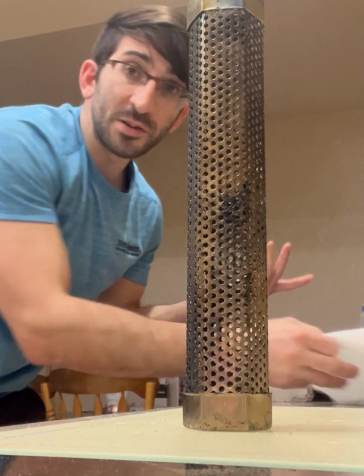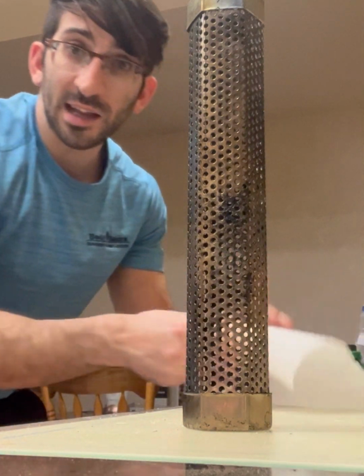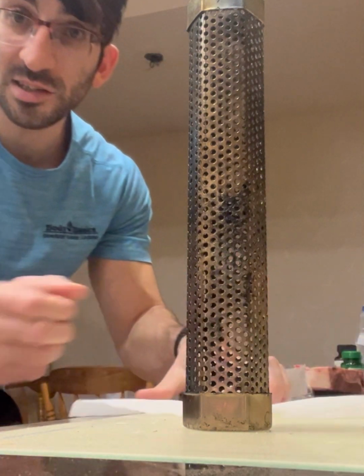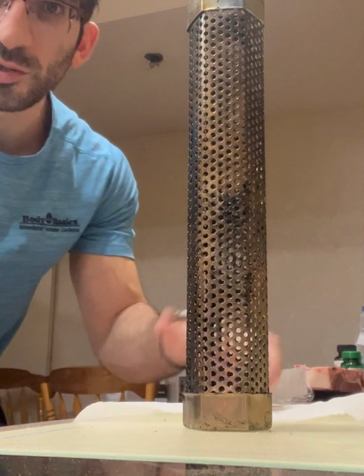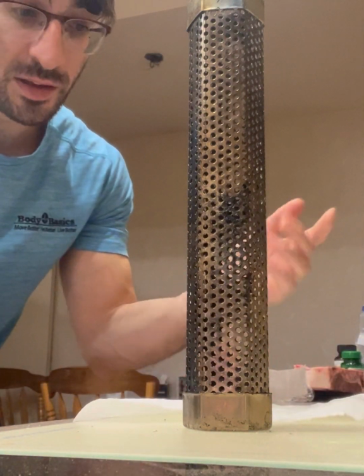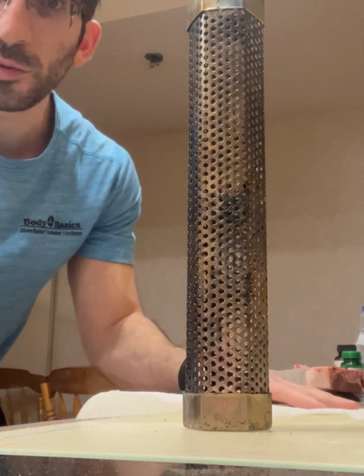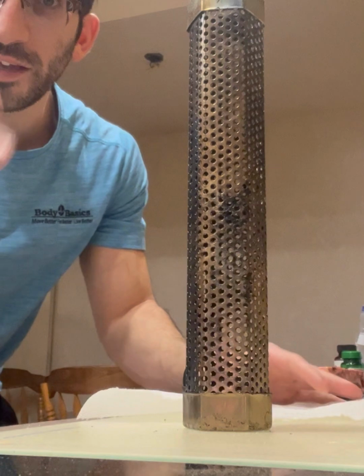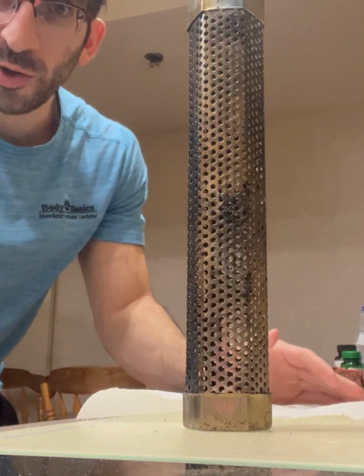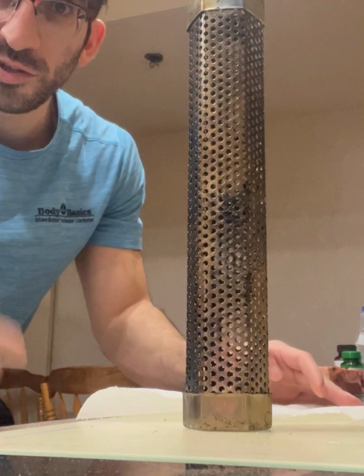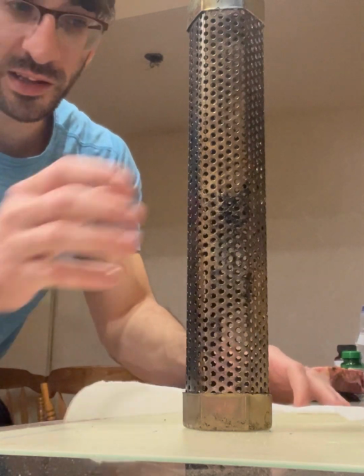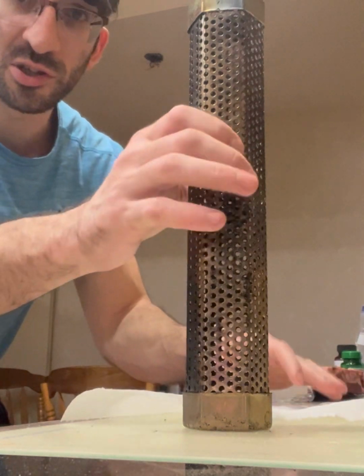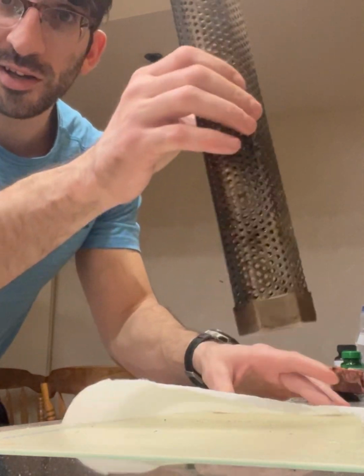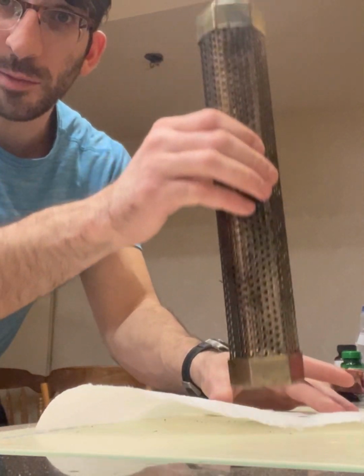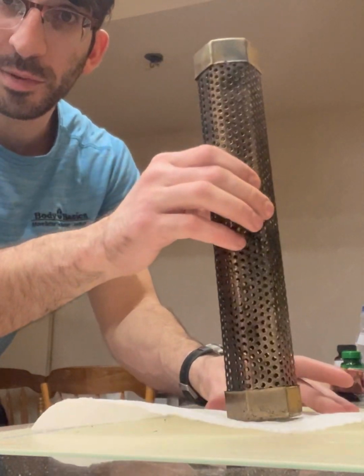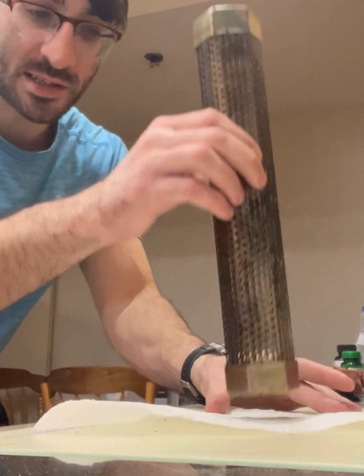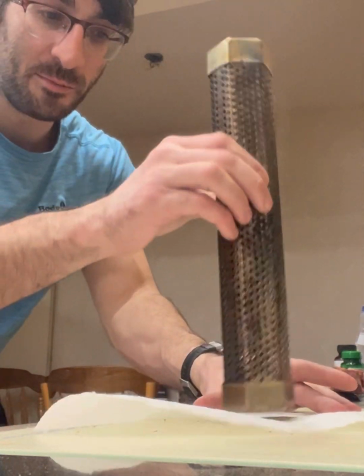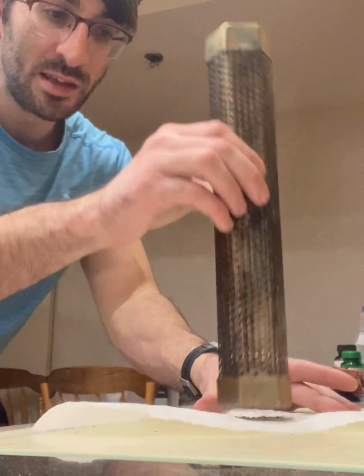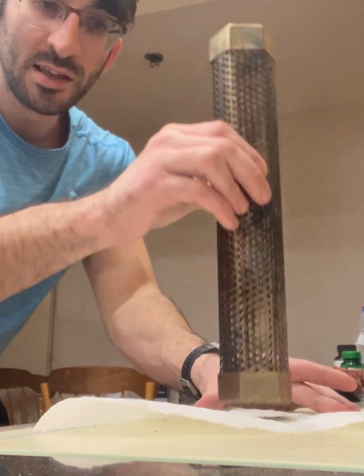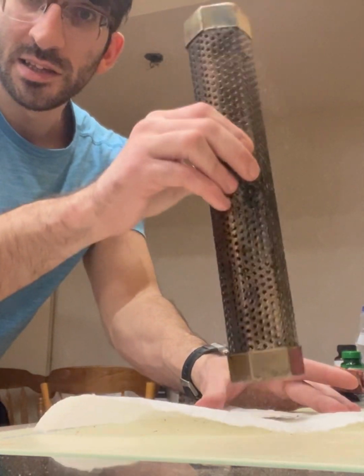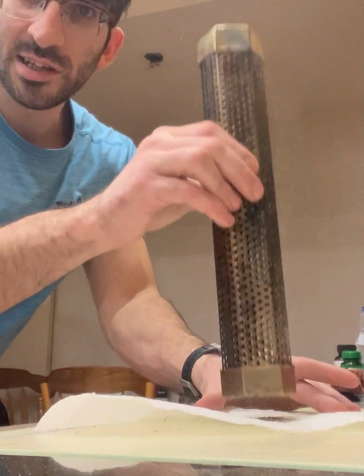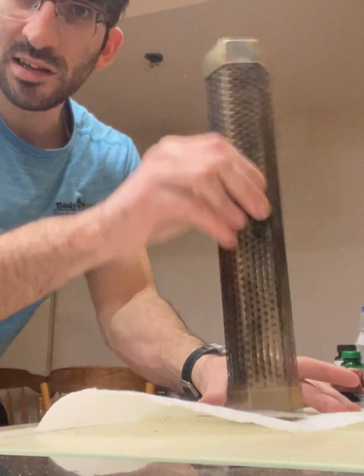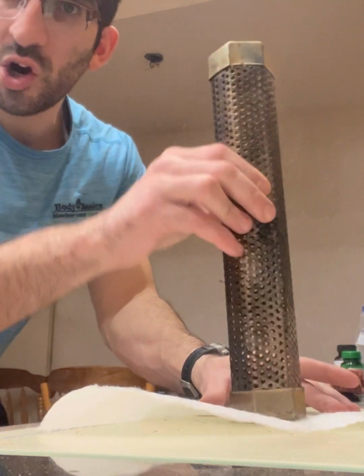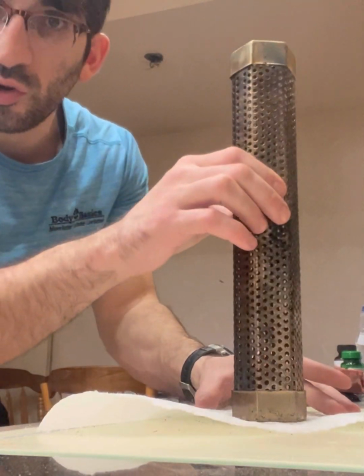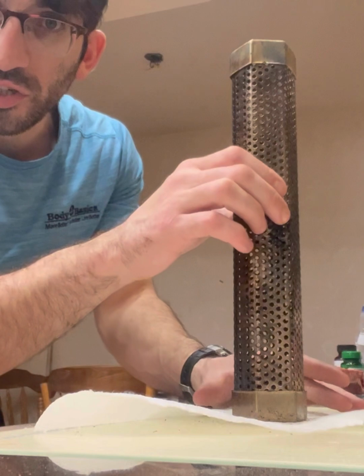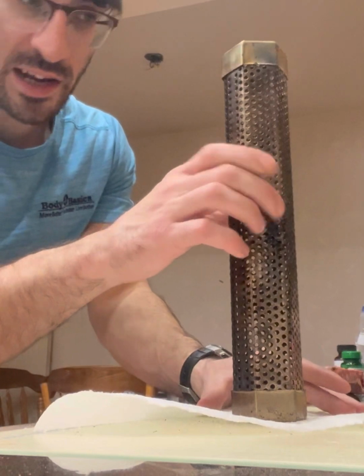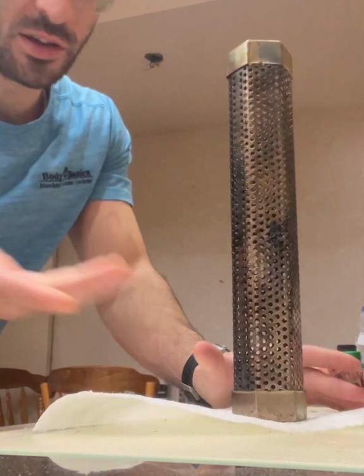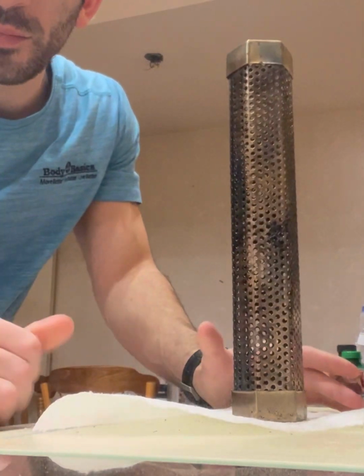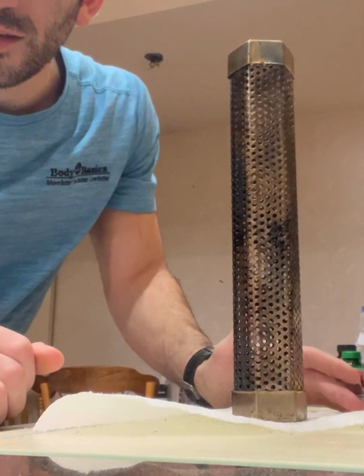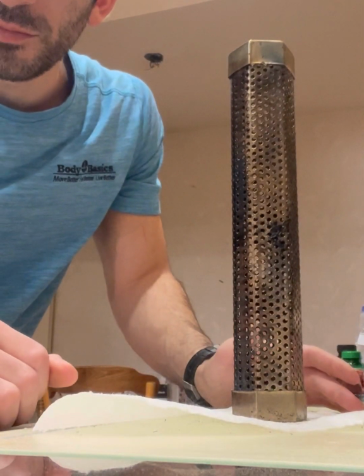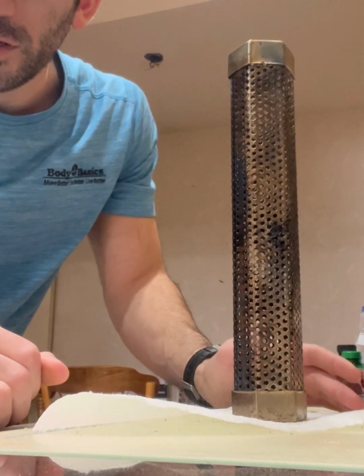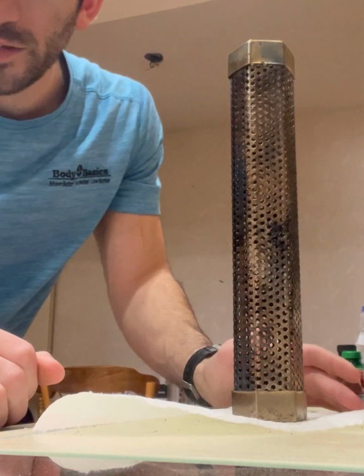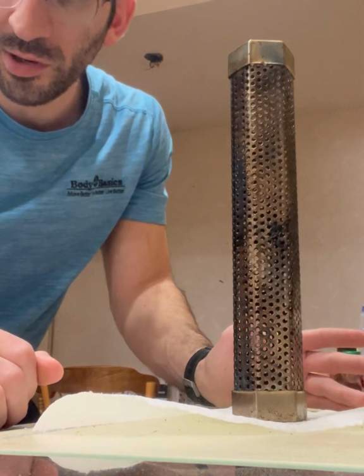First thing I like to do, put my already used pellet tube on top of a paper towel. Just crush out any of the remnants from the previous grilling.